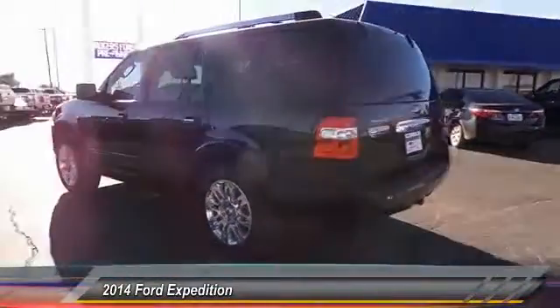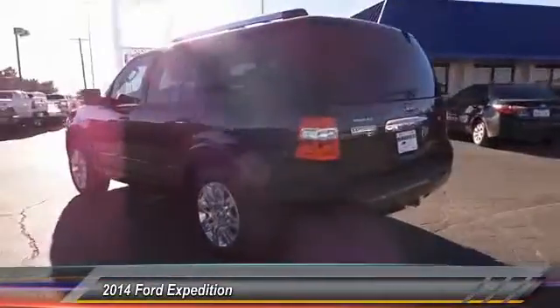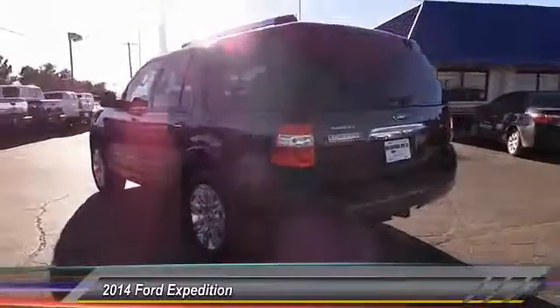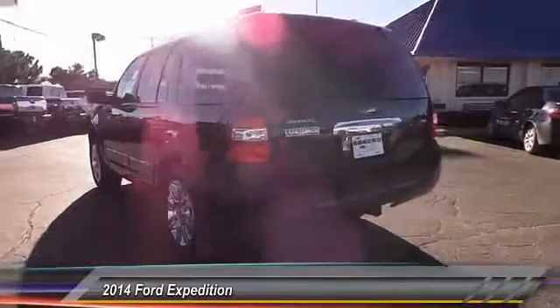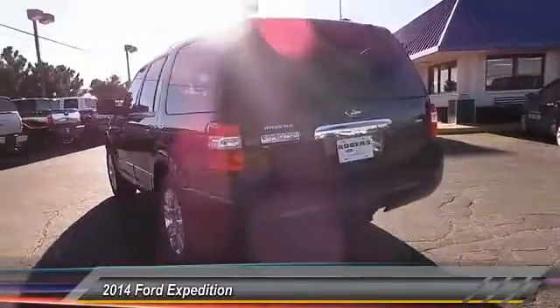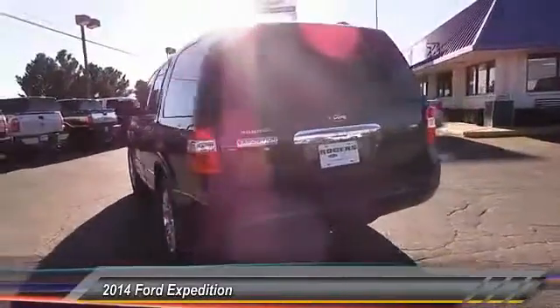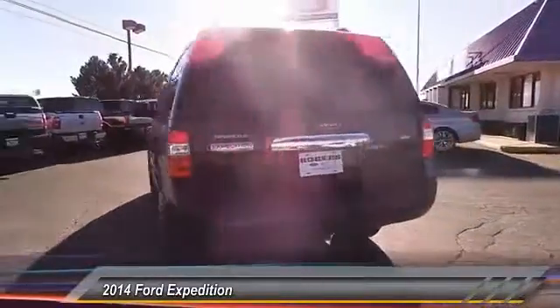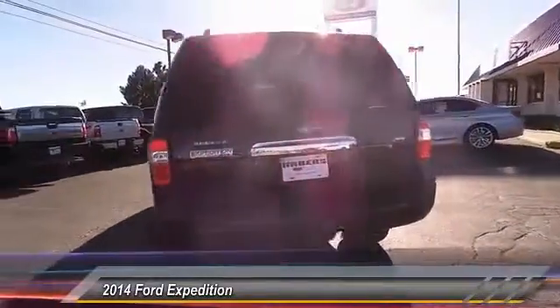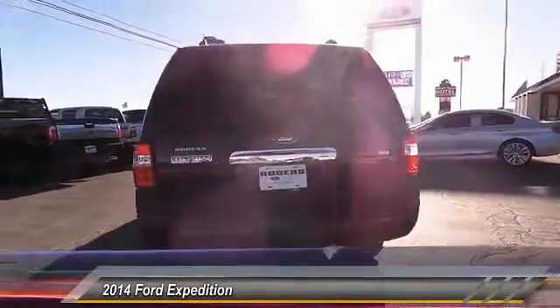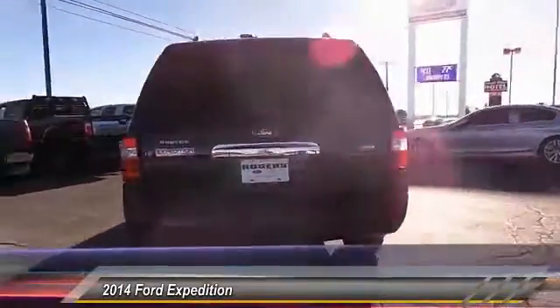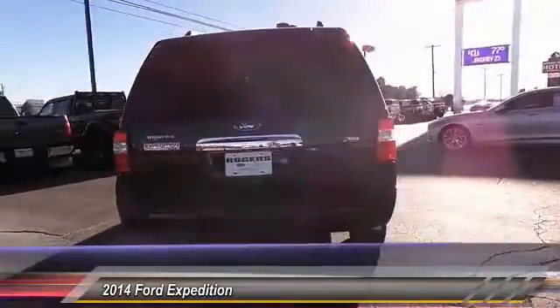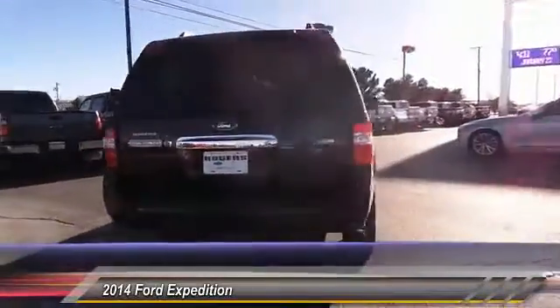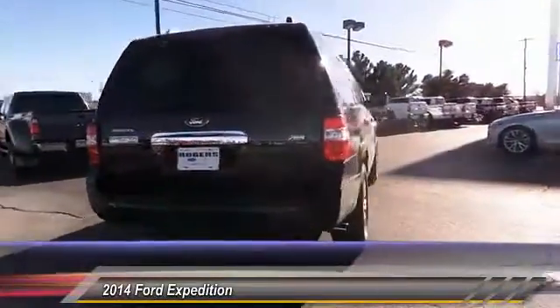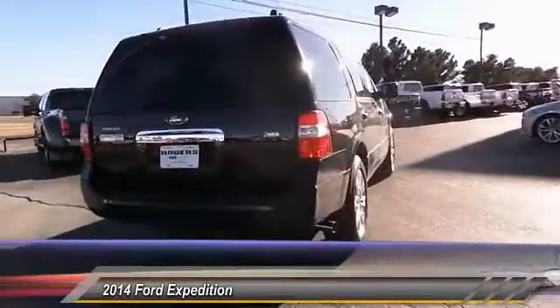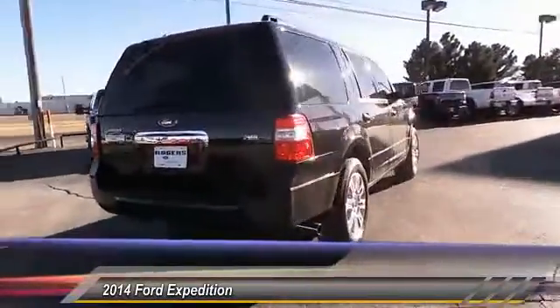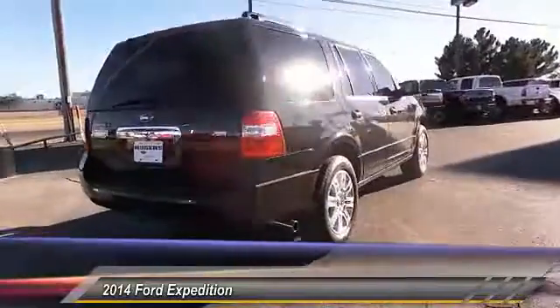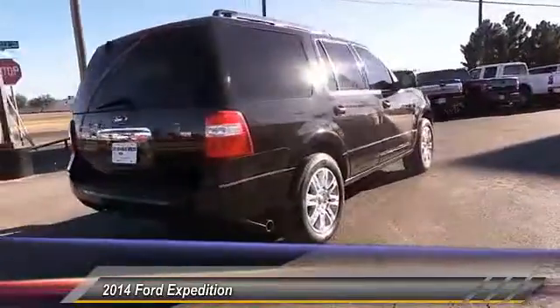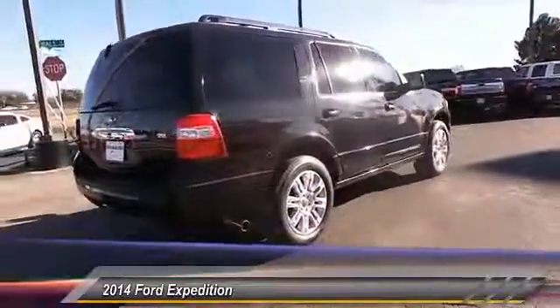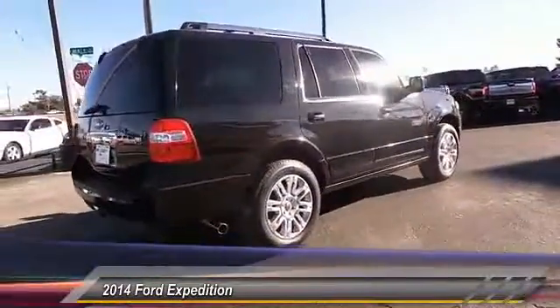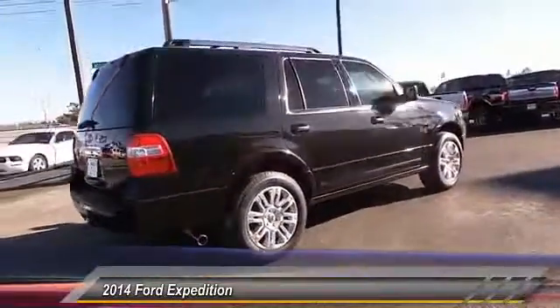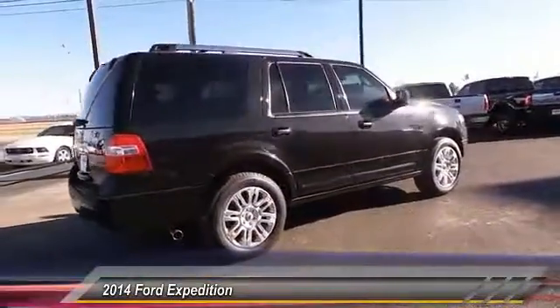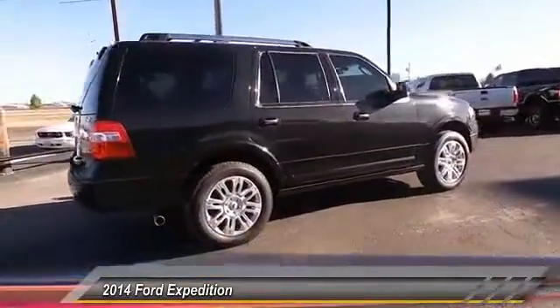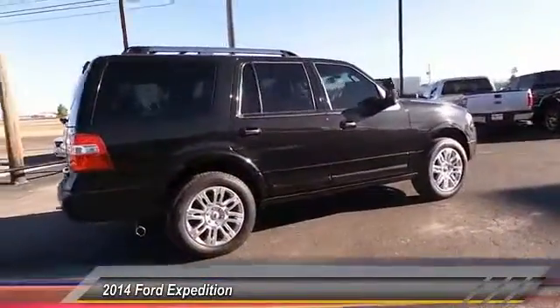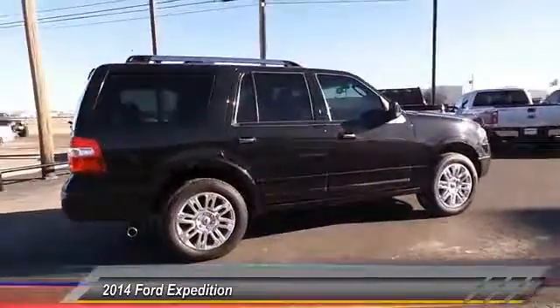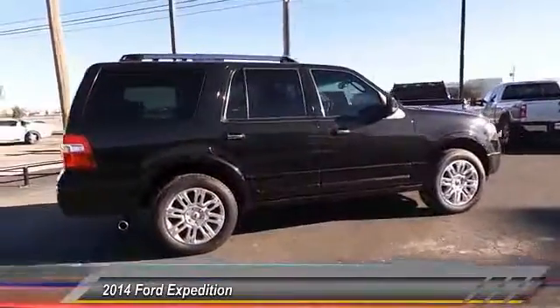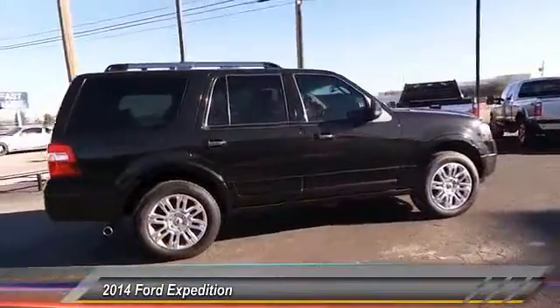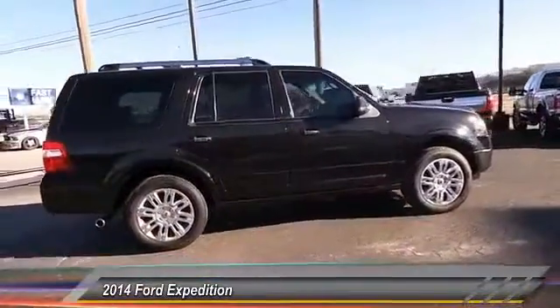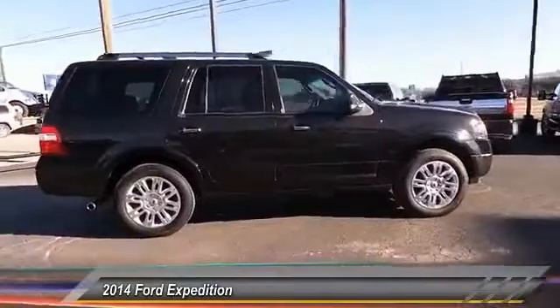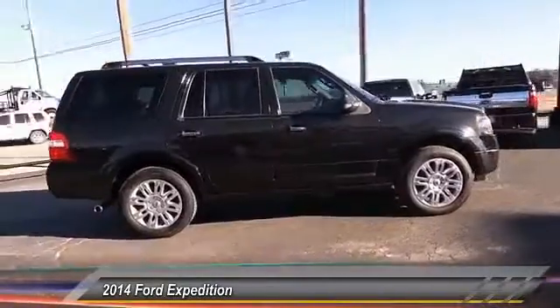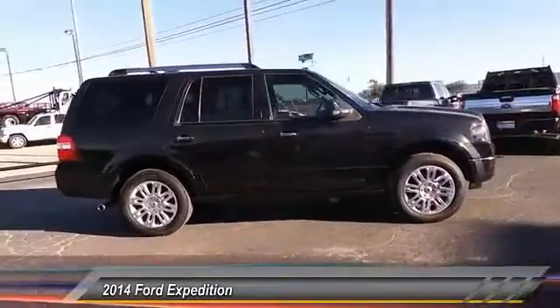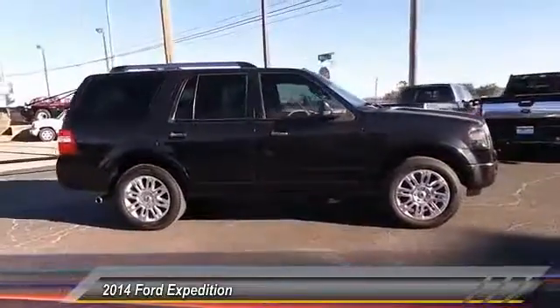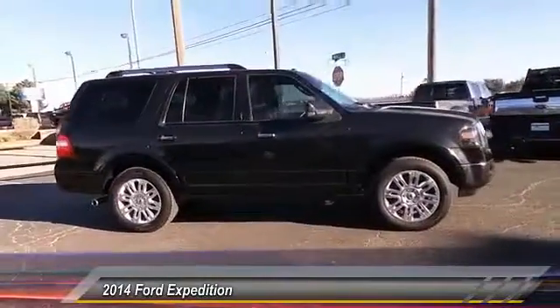This vehicle has less than 50,000 miles. Here are some of this vehicle's great options: keyless entry, heated seats, backup camera, traction control, auto-dimming rear view mirror.